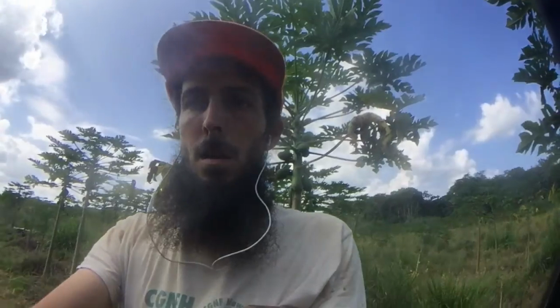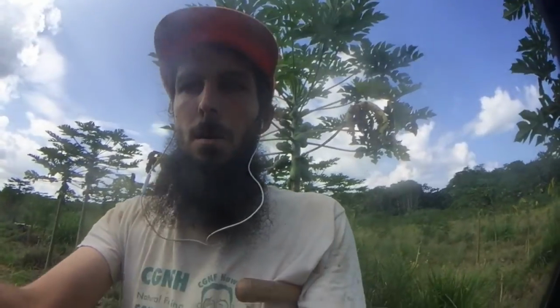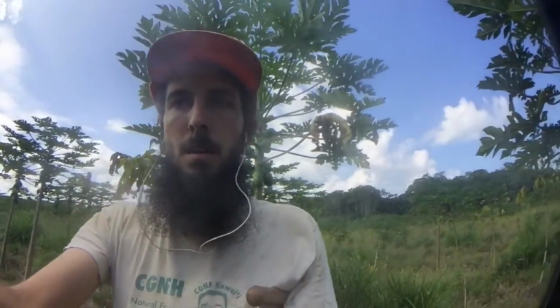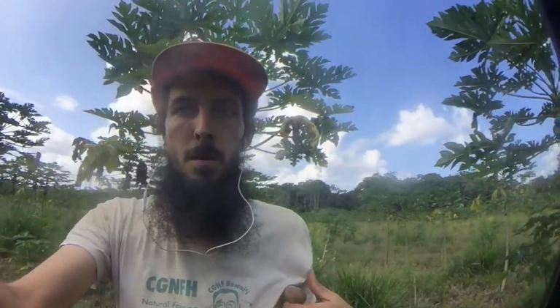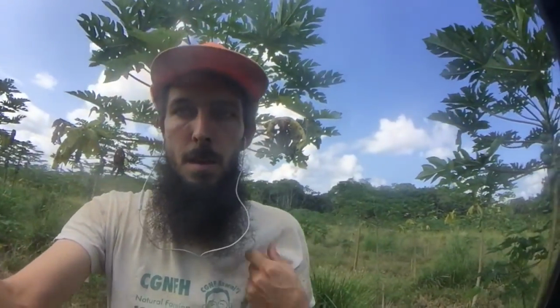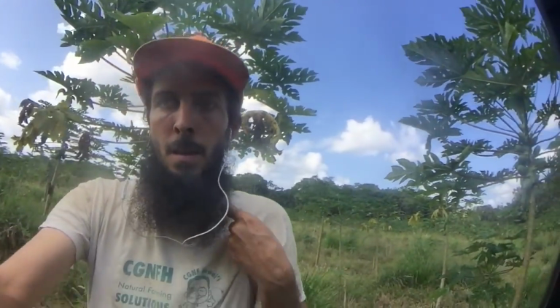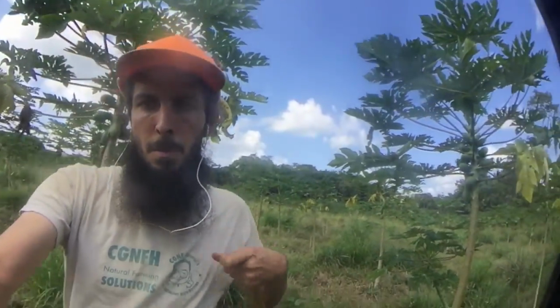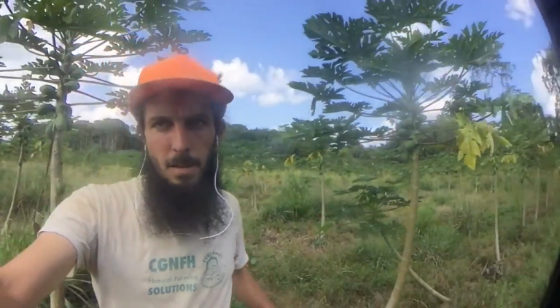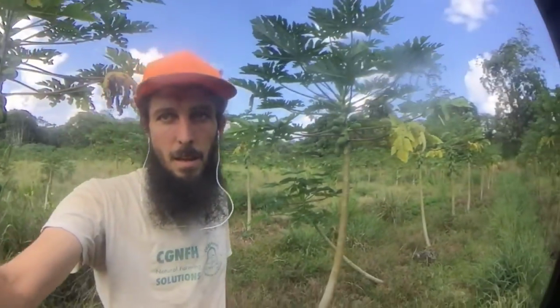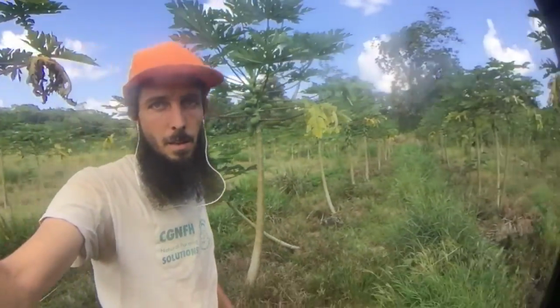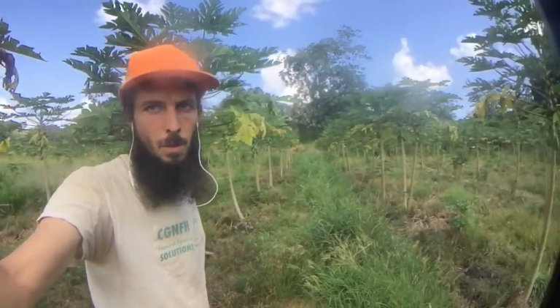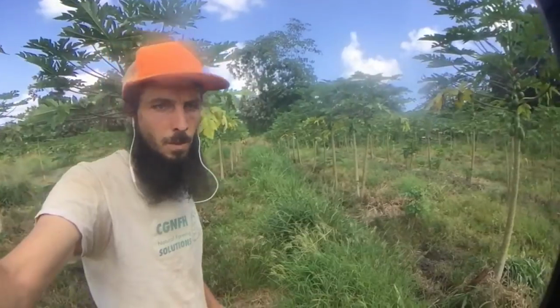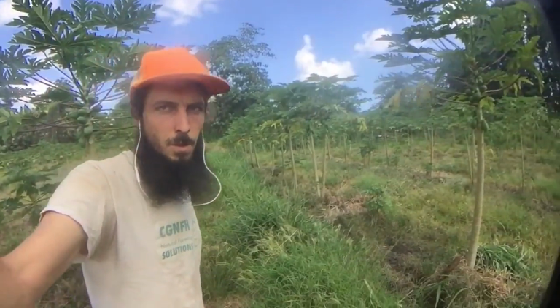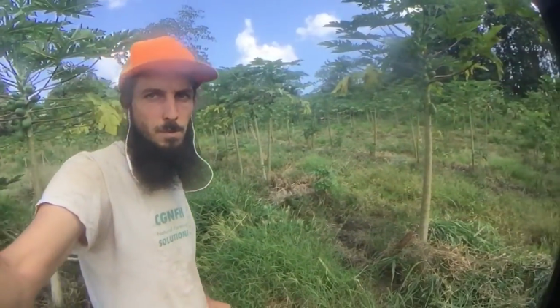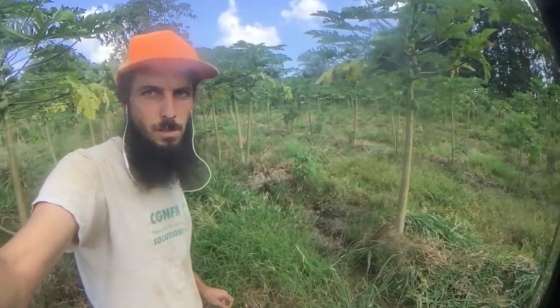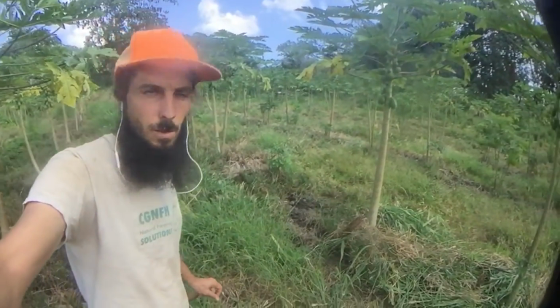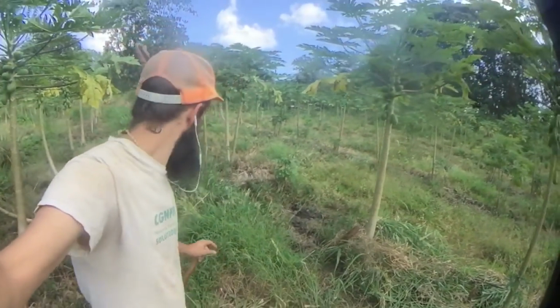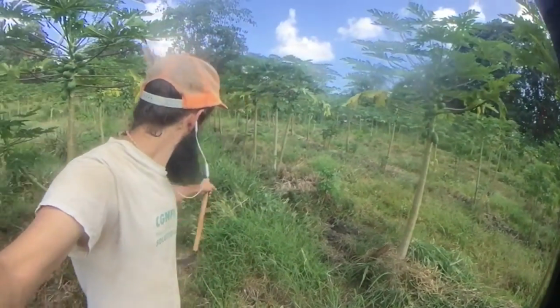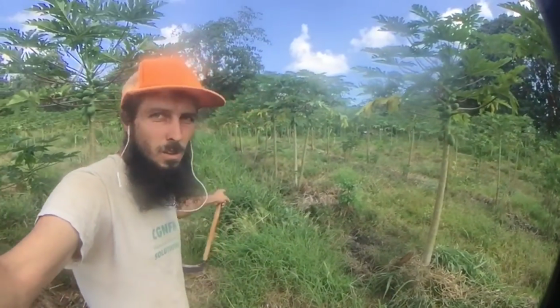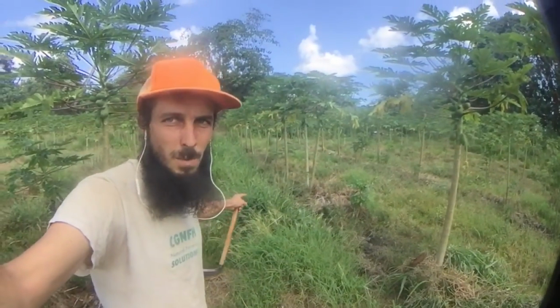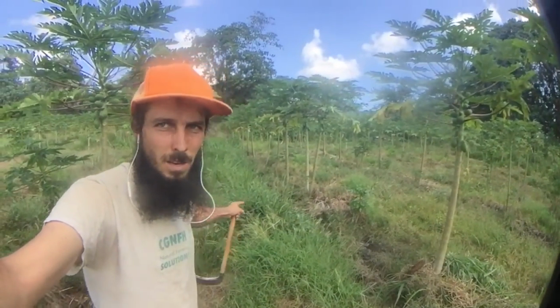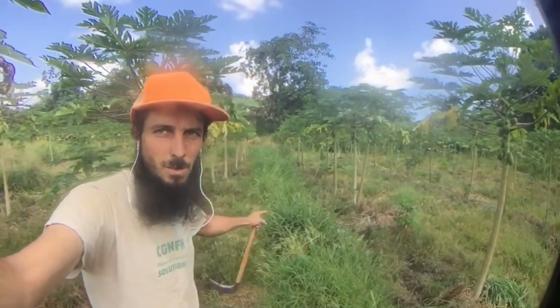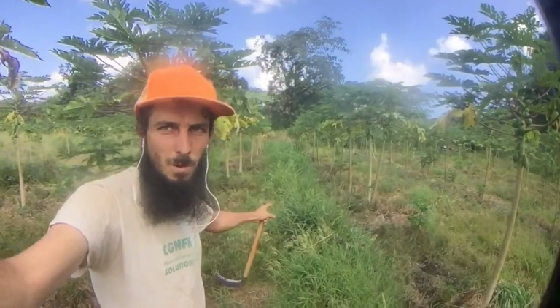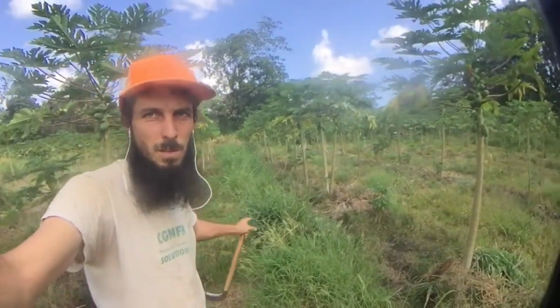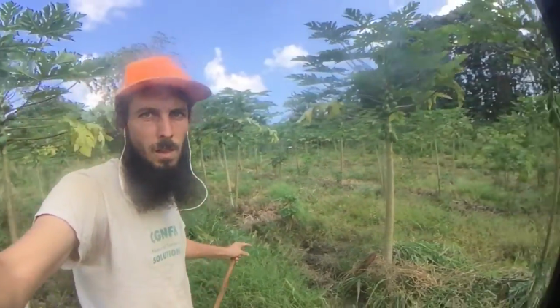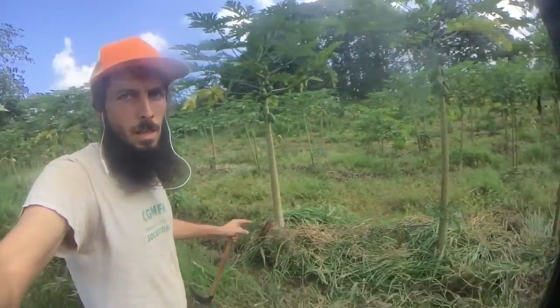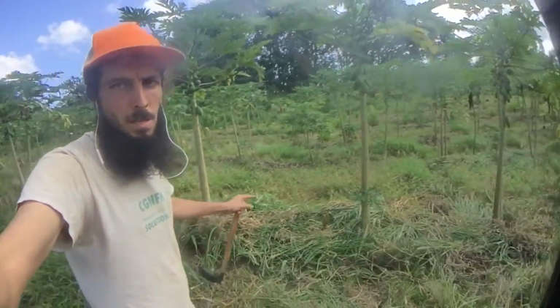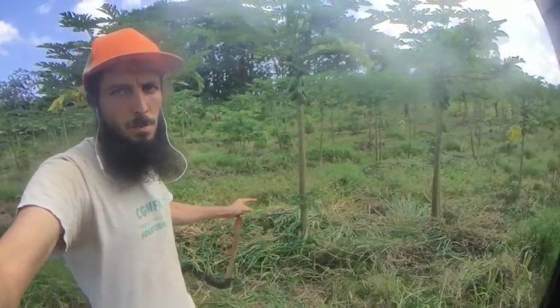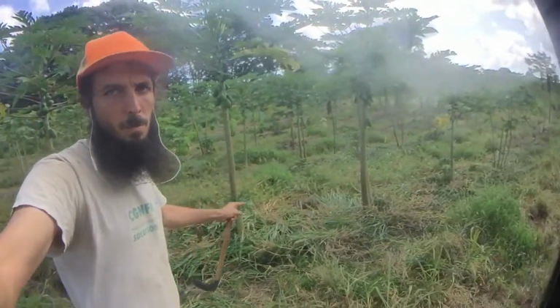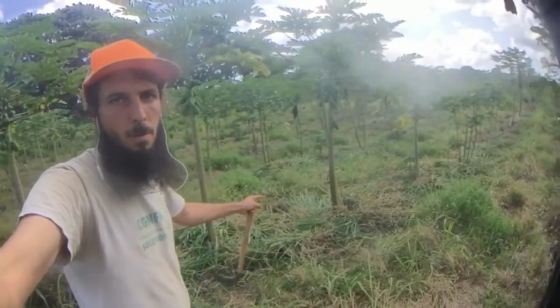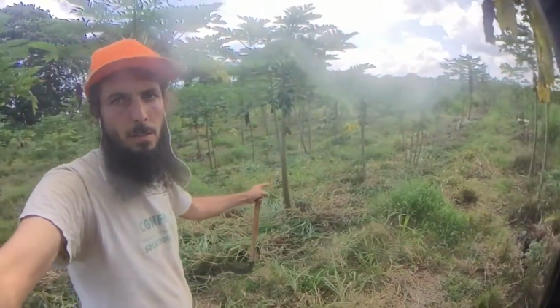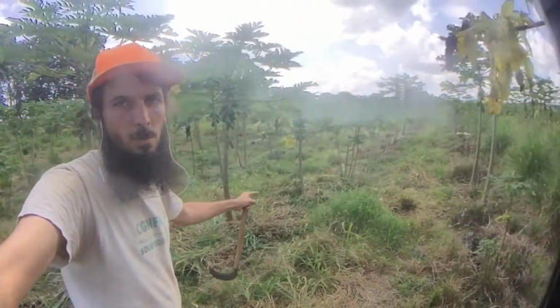I'm out here in the plant field today, and one of the things I'm doing is mulching. This tall grass behind me in this row is pretty tall and is being chopped and dropped and put onto these rows.